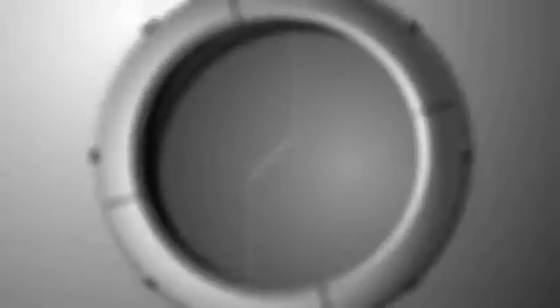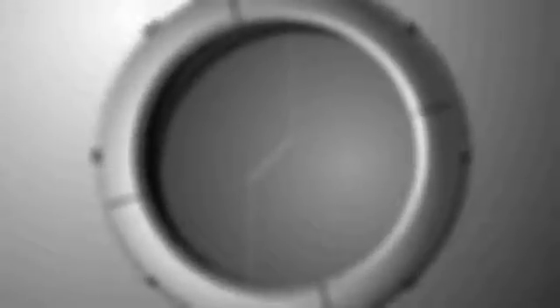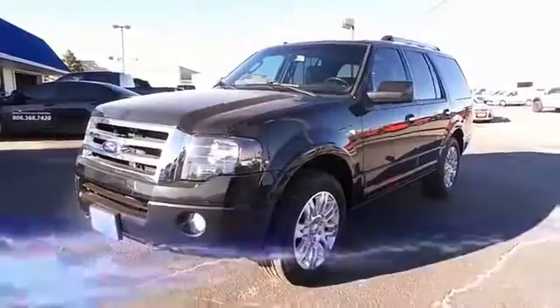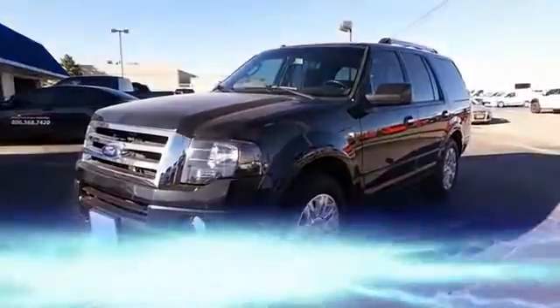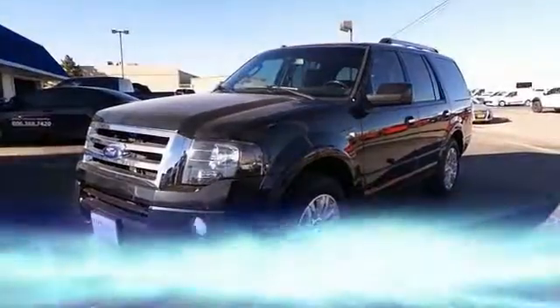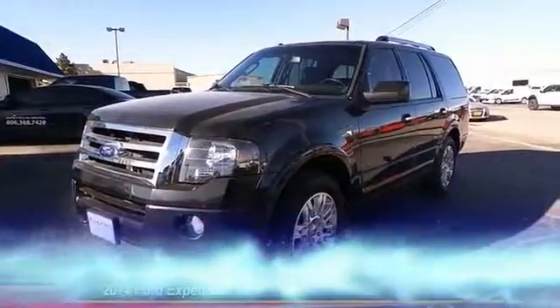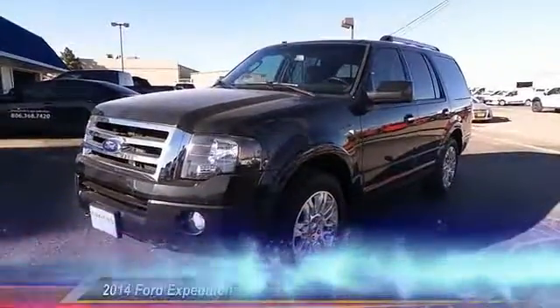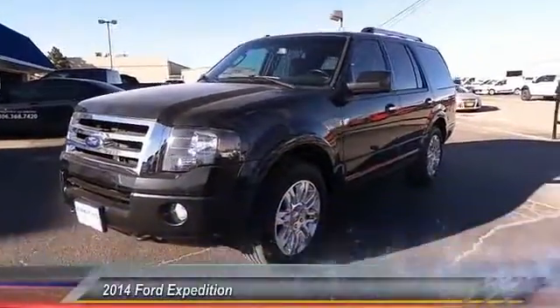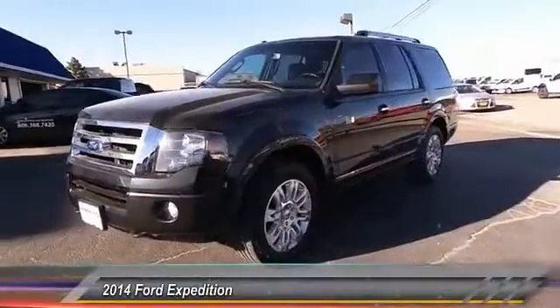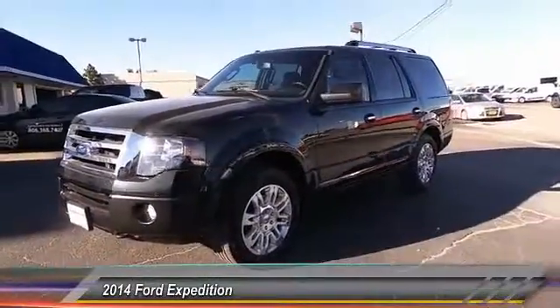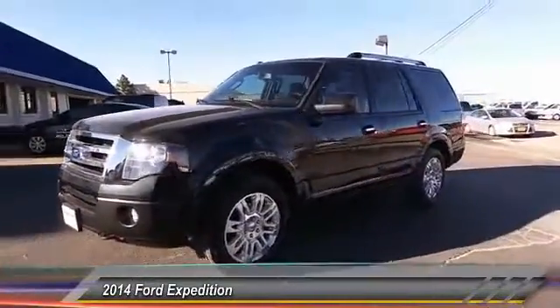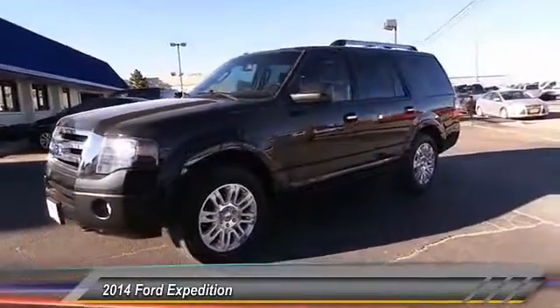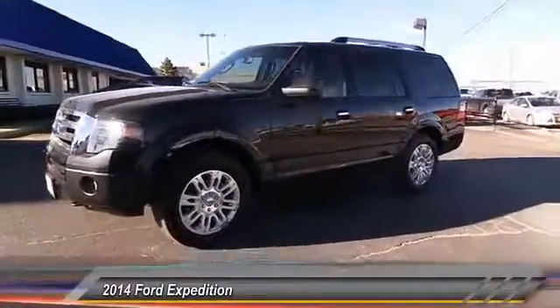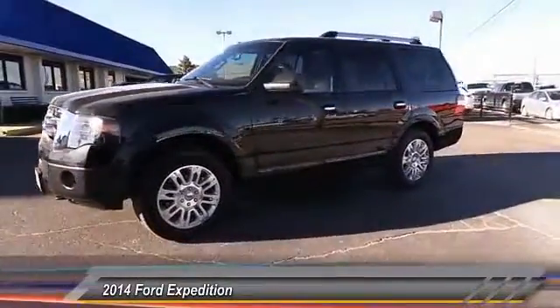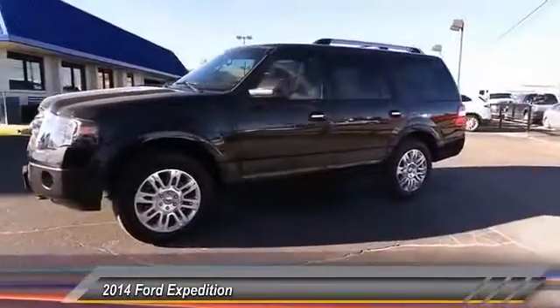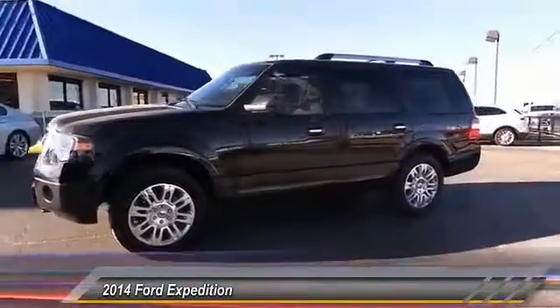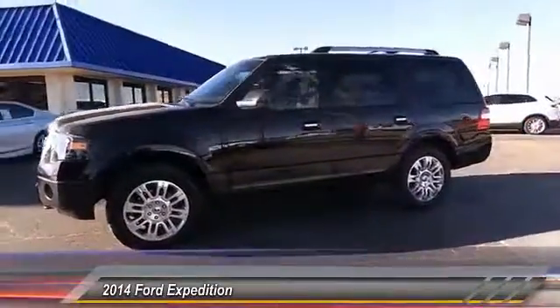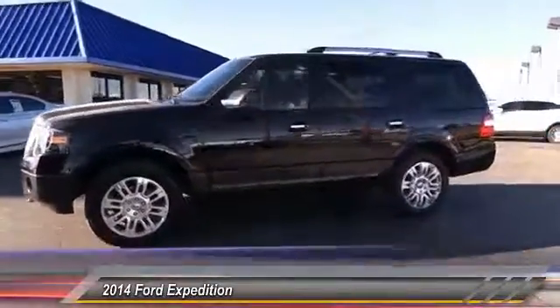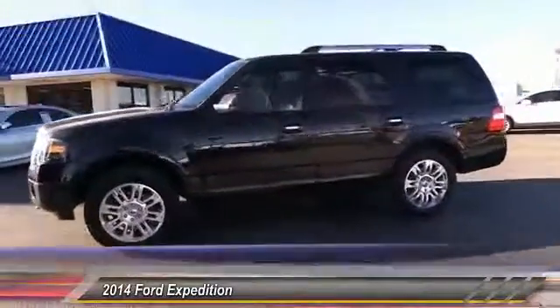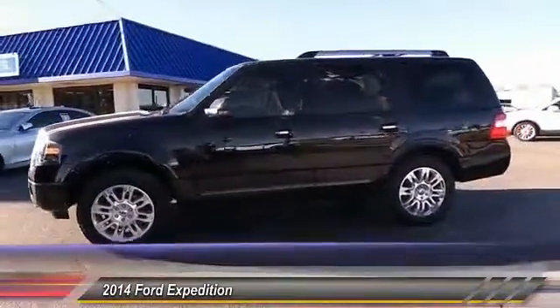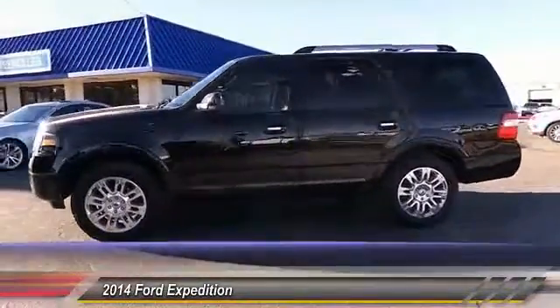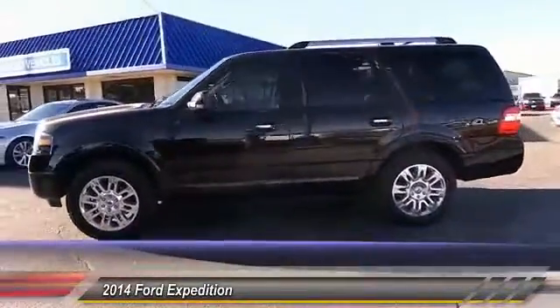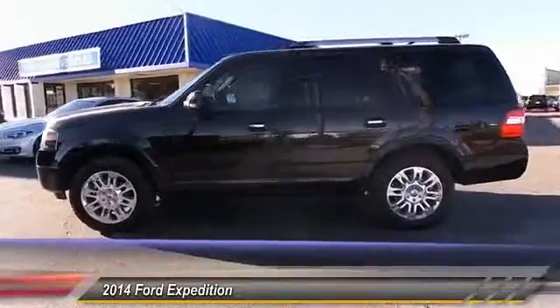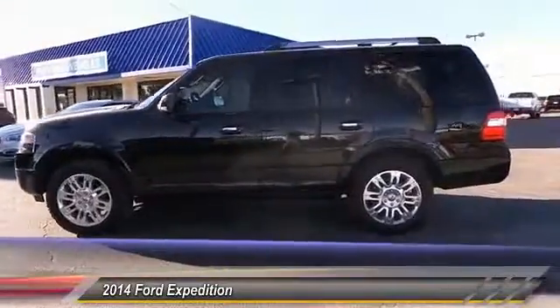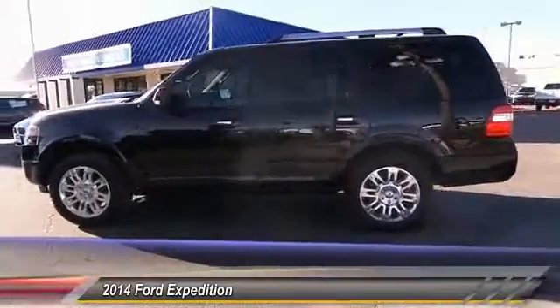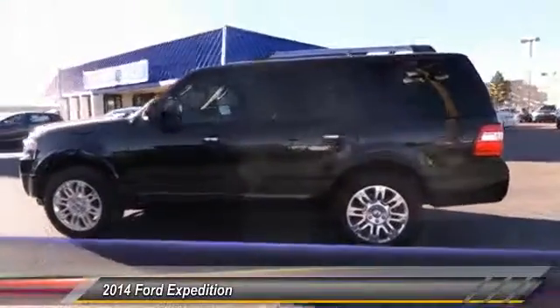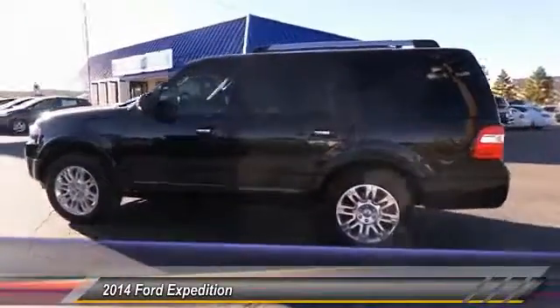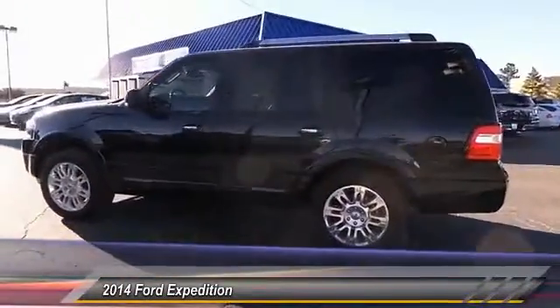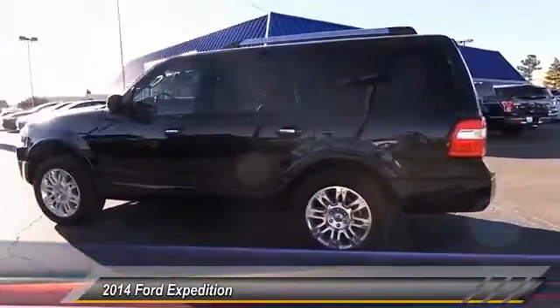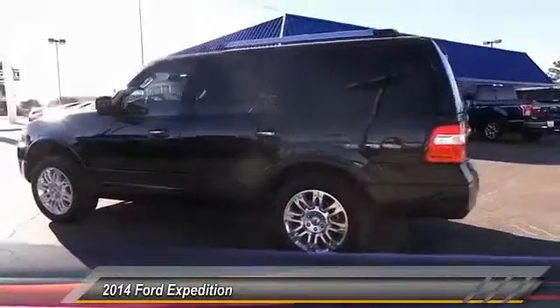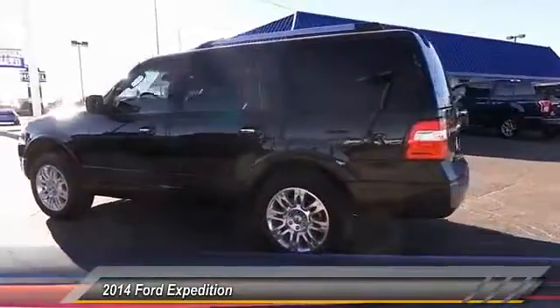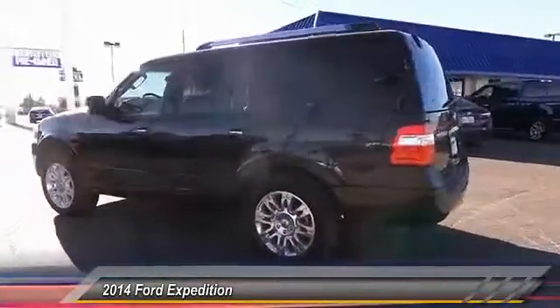The 2014 Ford Expedition. Powerful. Controlled. Resourceful. Expedition. And it's priced below $35,000.